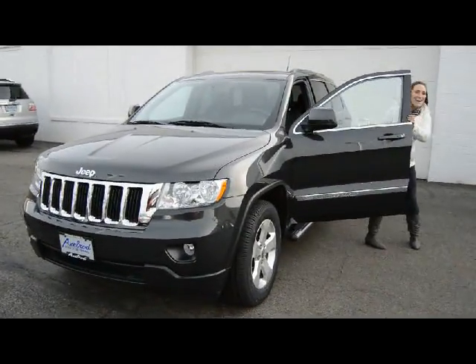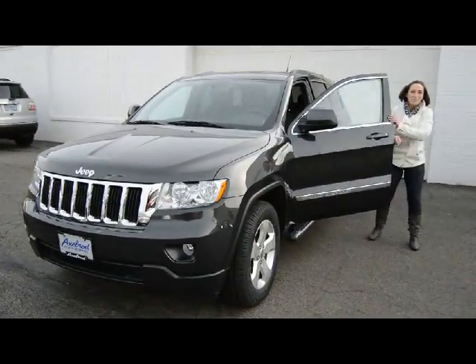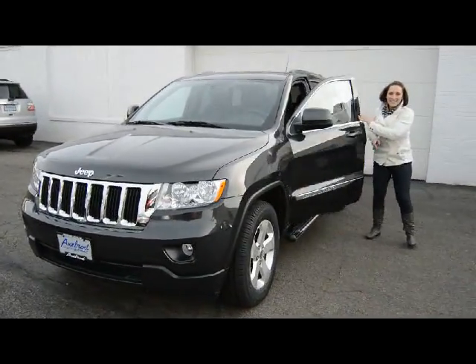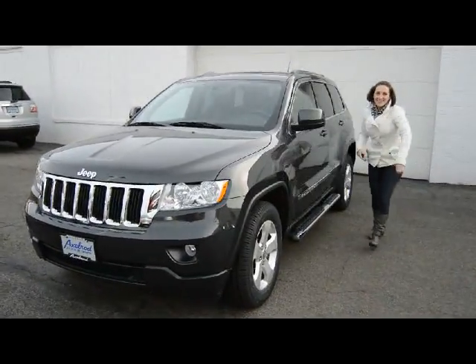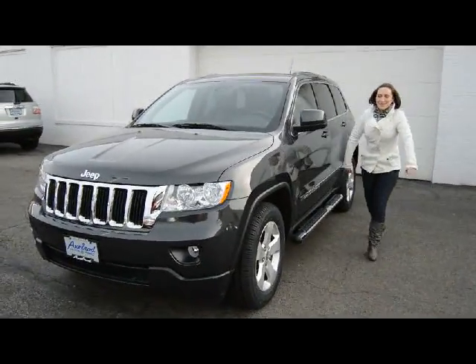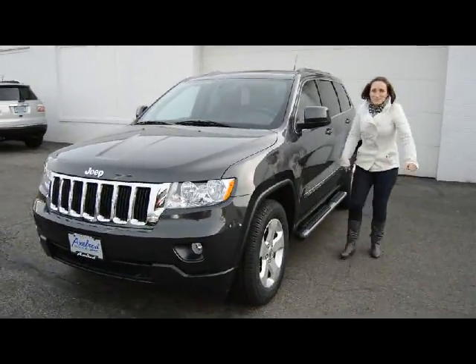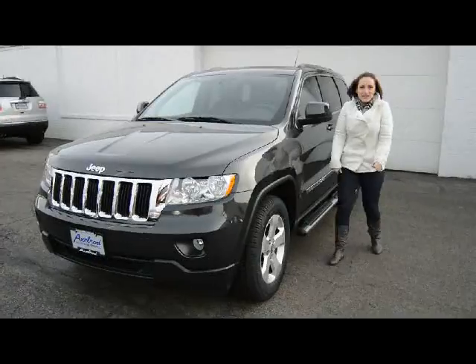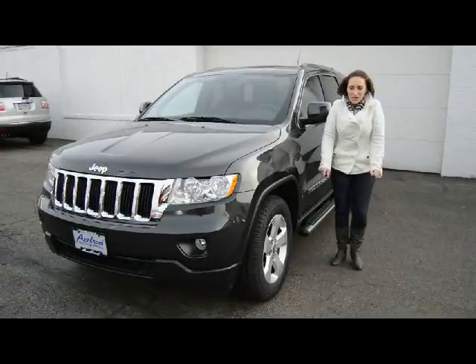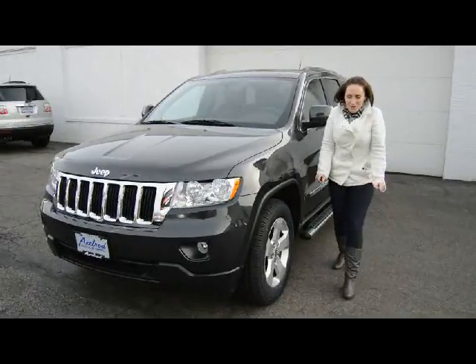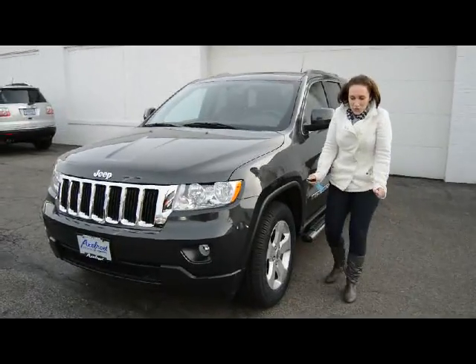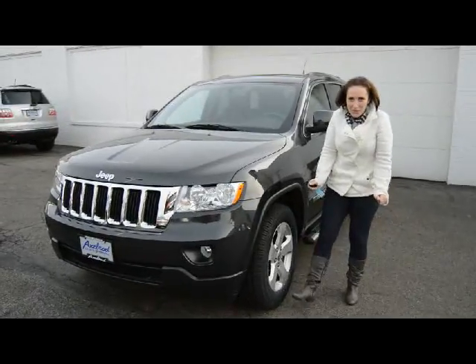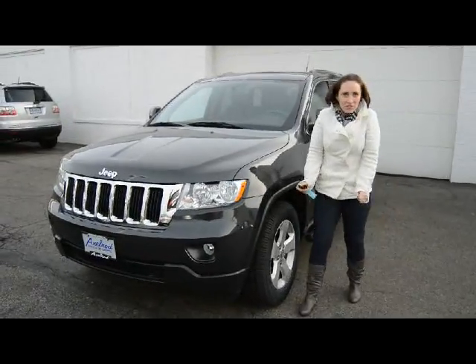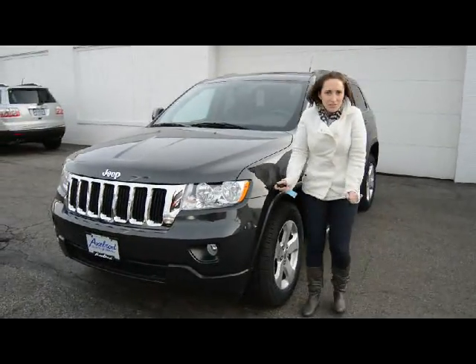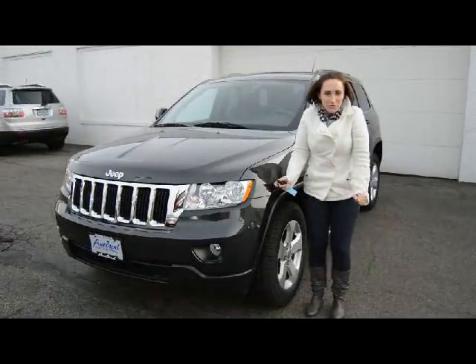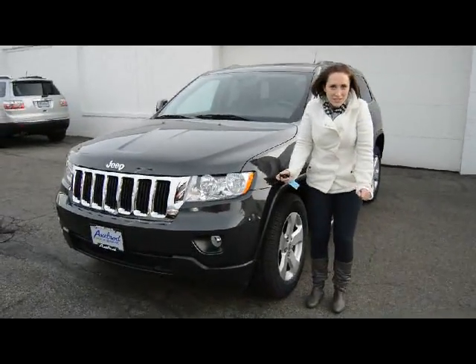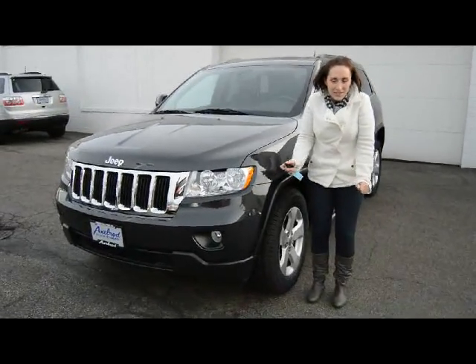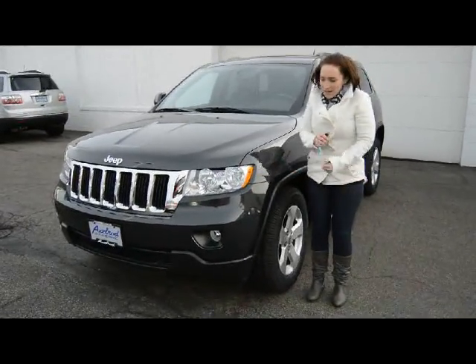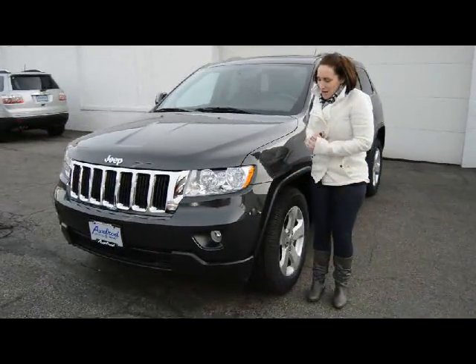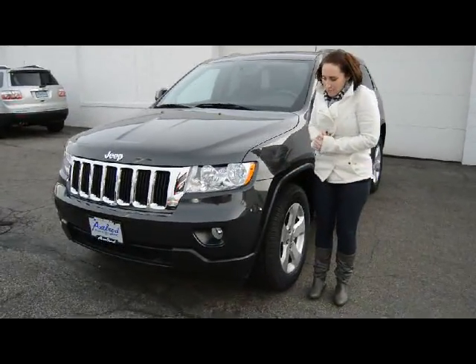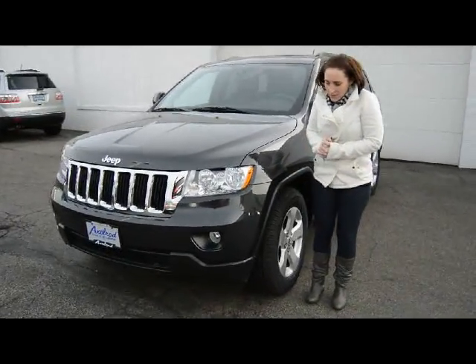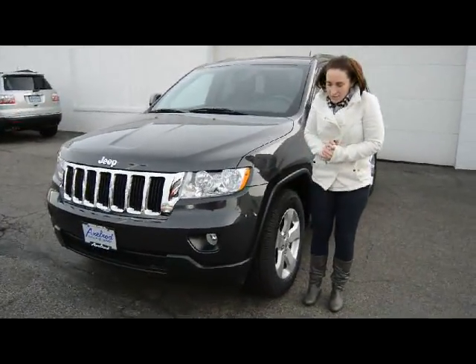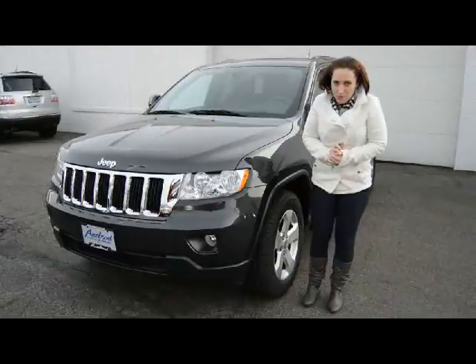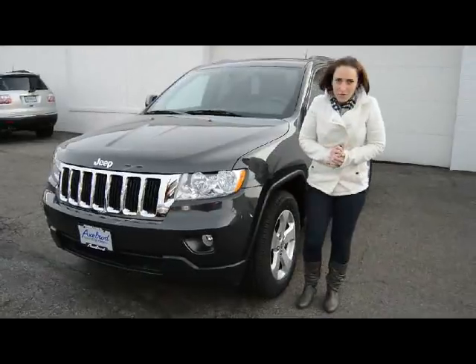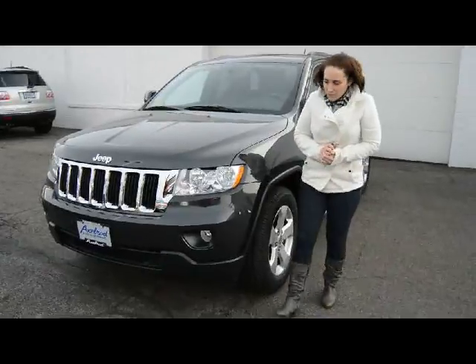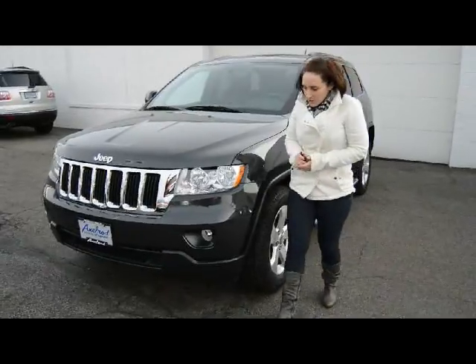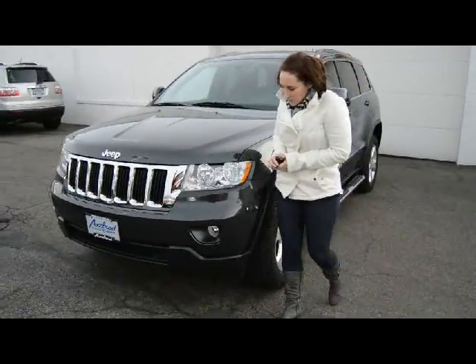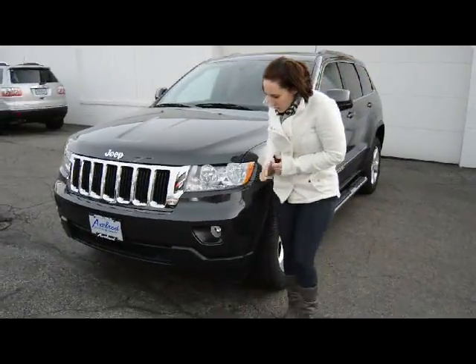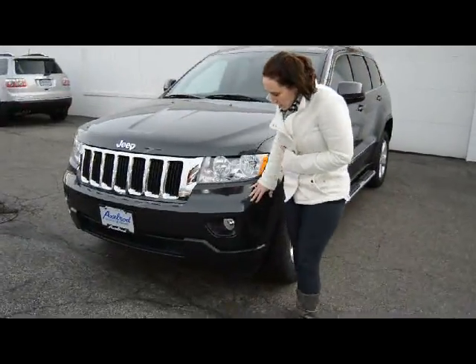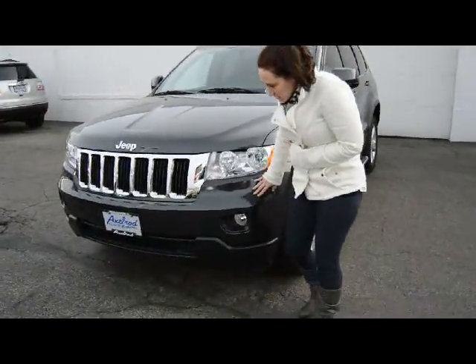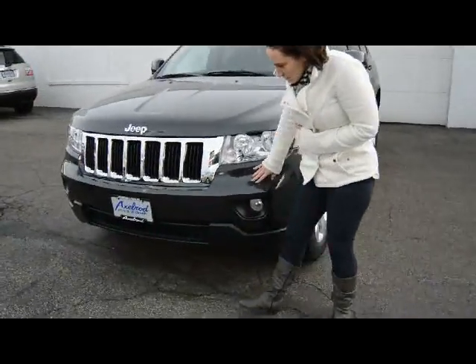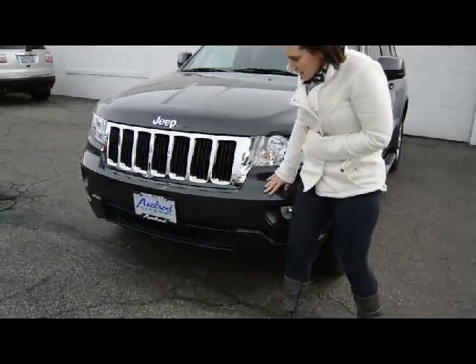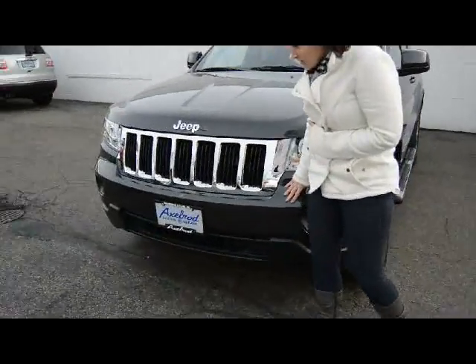Hi Wayne! This is Rachel and I'm in your new Jeep Grand Cherokee. It is beautiful, like brand new. There's no scratches, no dents.